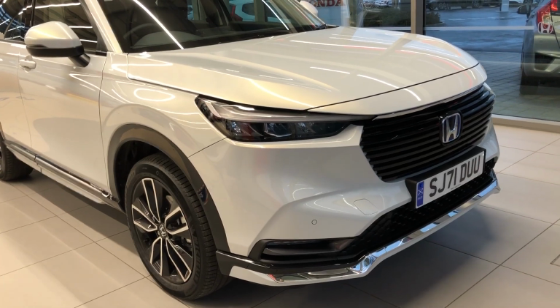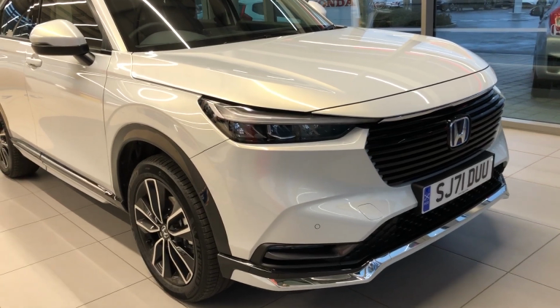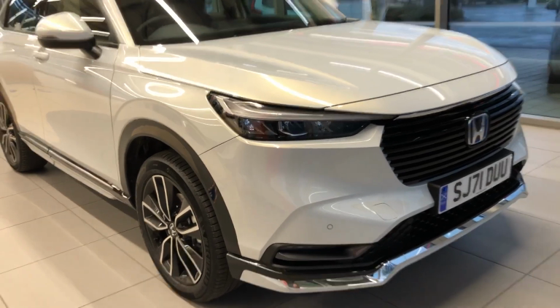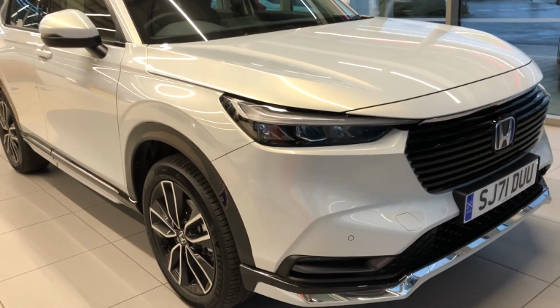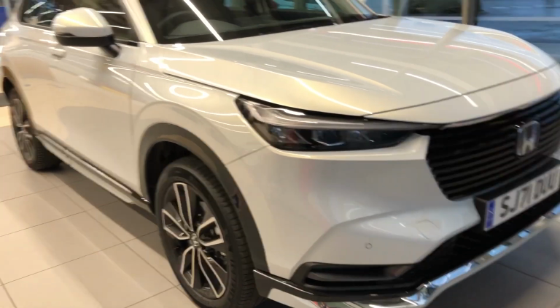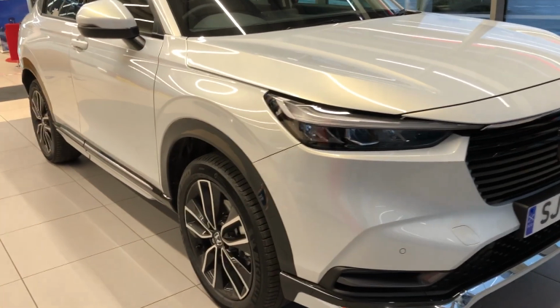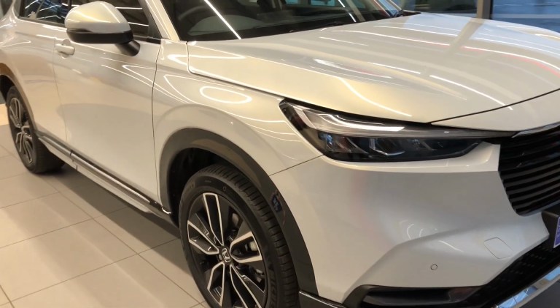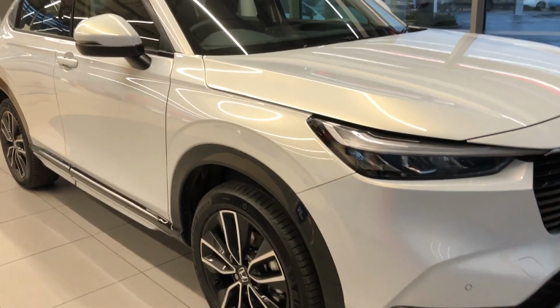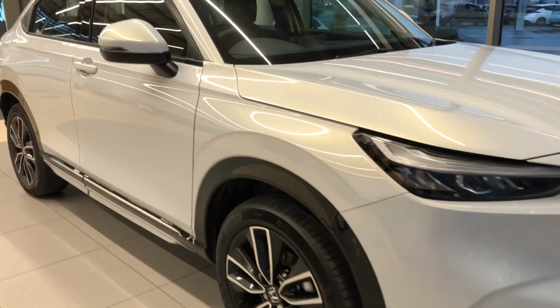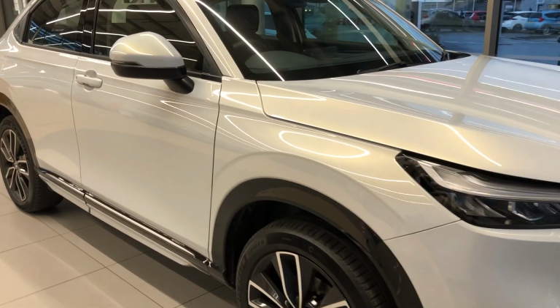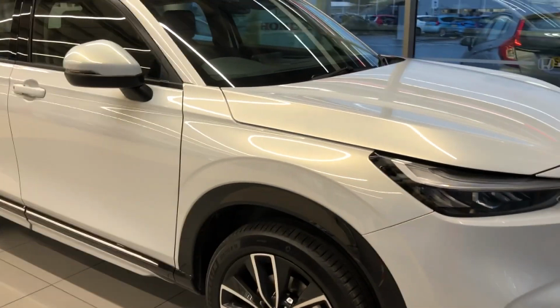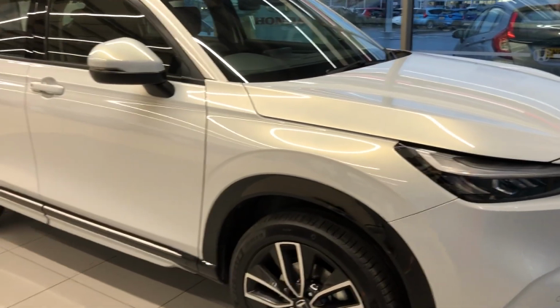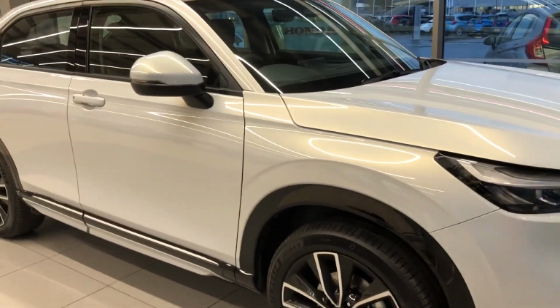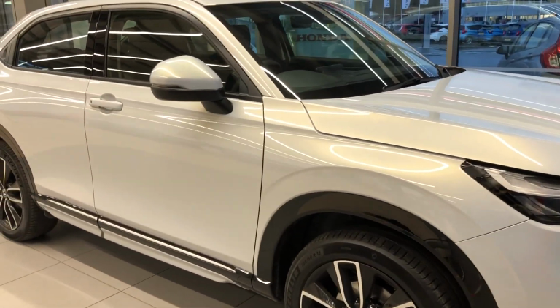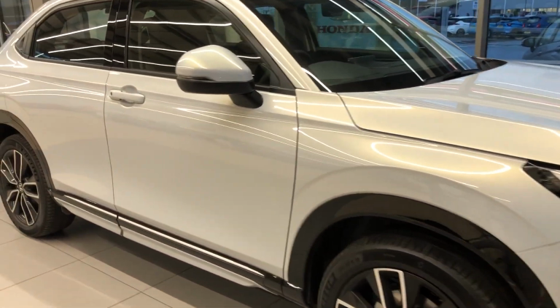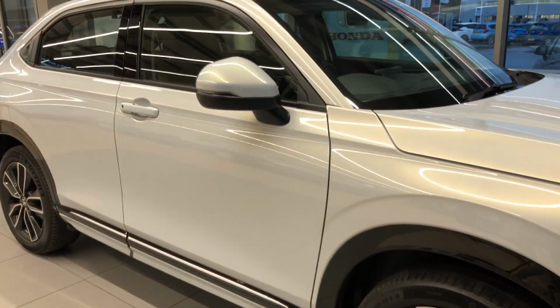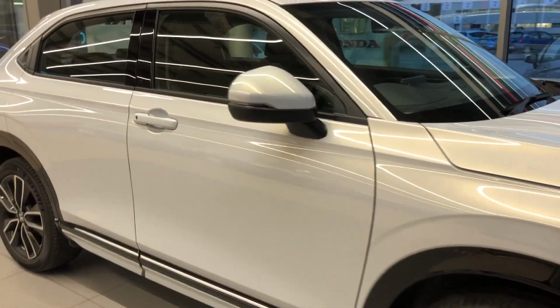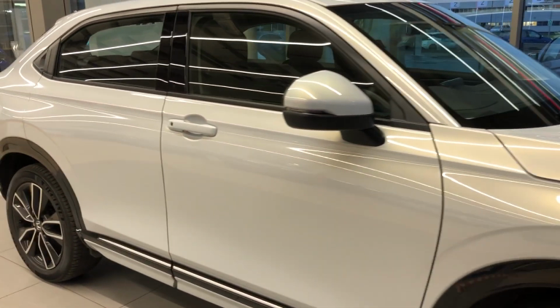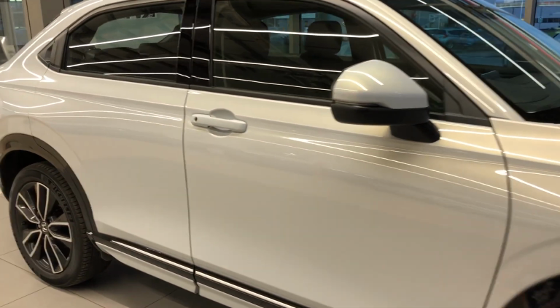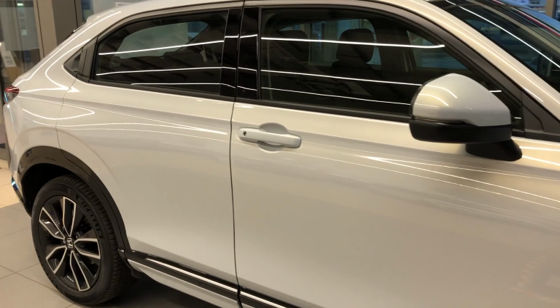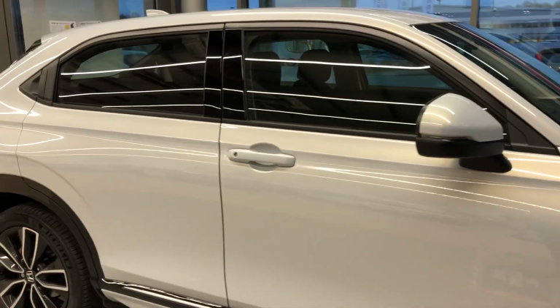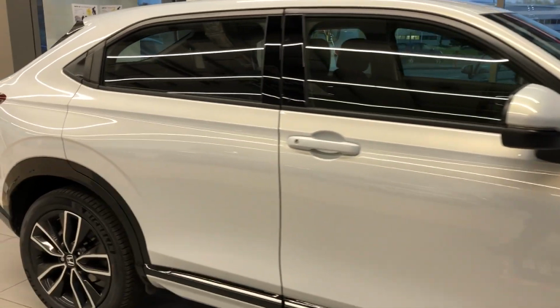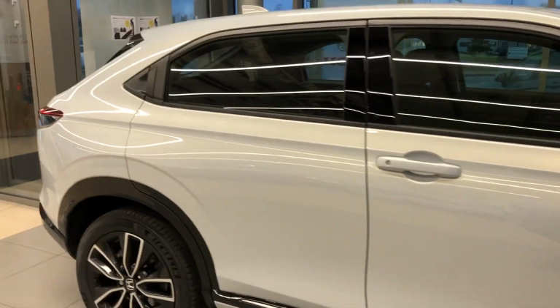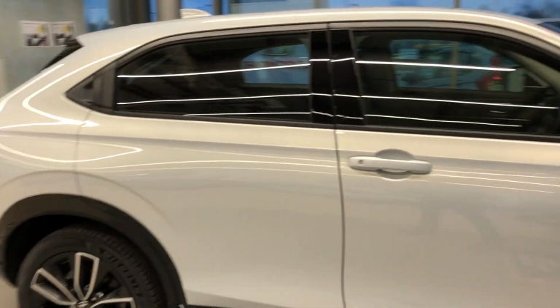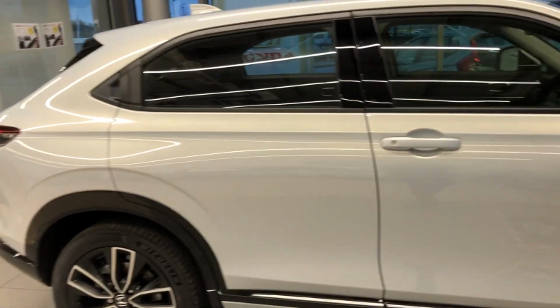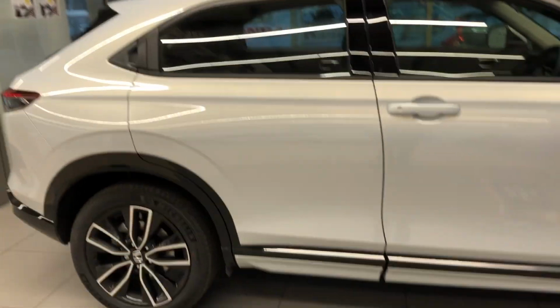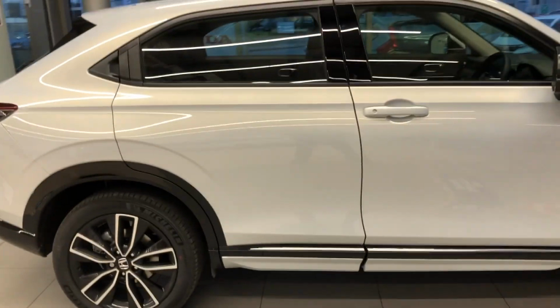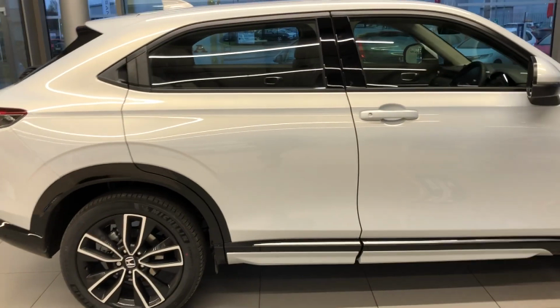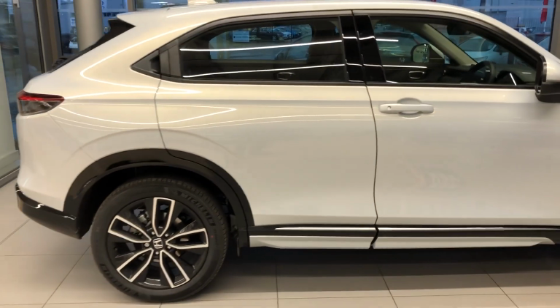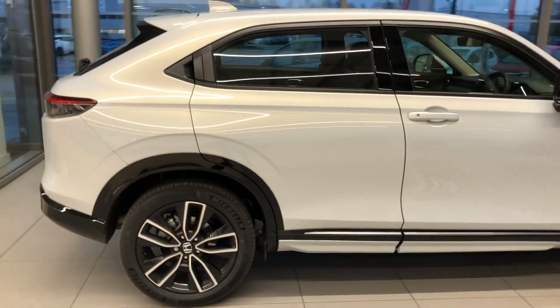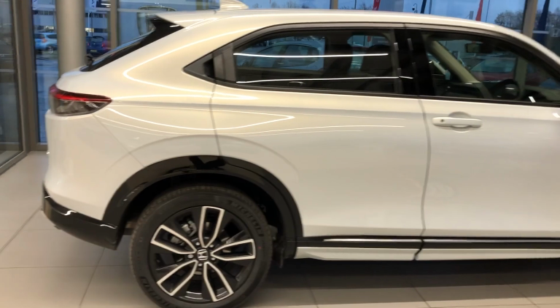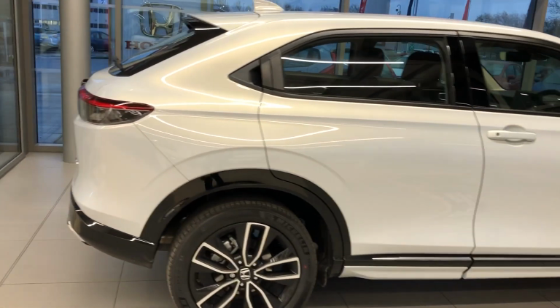Hi Jeanette, it's Stuart here. I thought I'm going to be speaking to you later on today and I know you're quite close to making a decision, so I thought I'd send just a quick video walk around of the new HRV just to remind you about it. I'll try and keep it short.